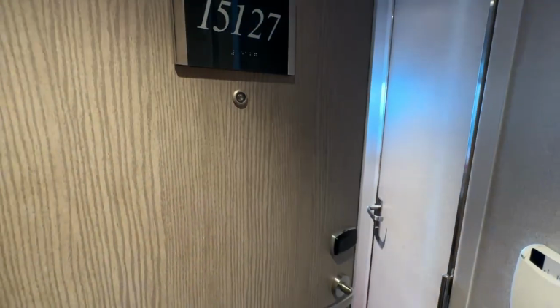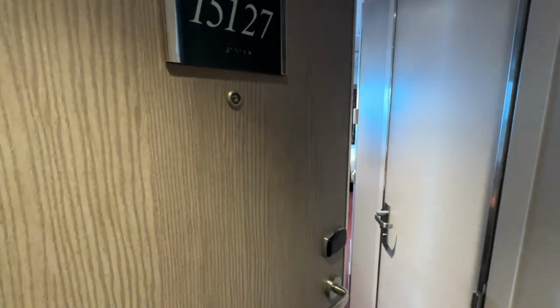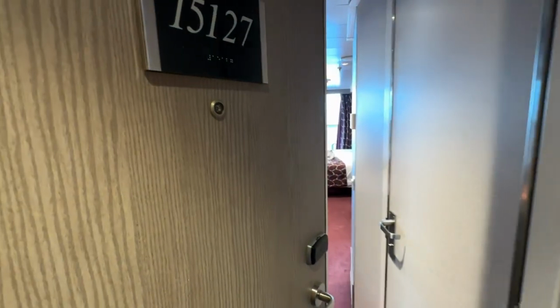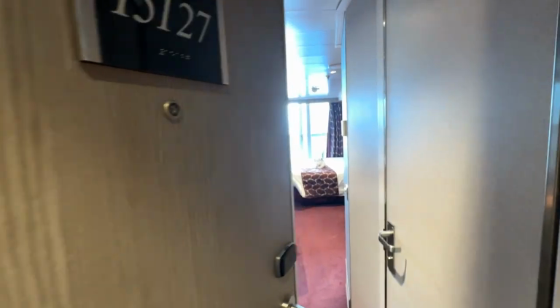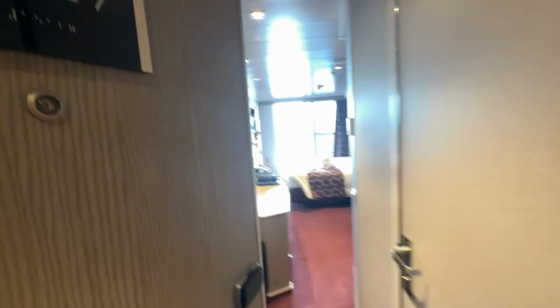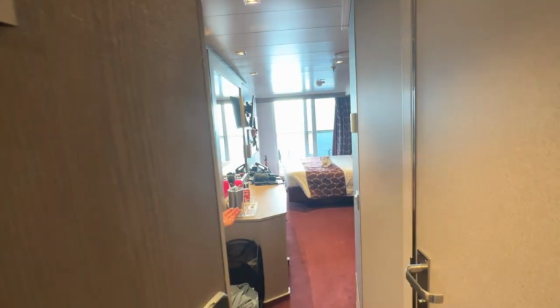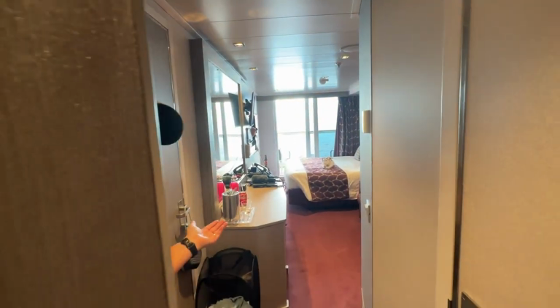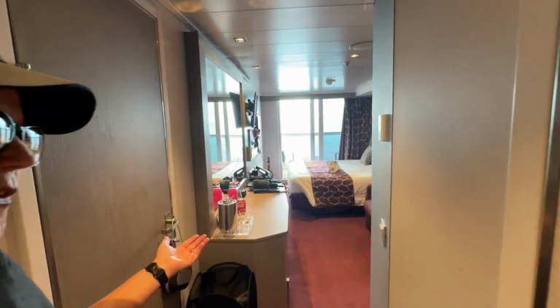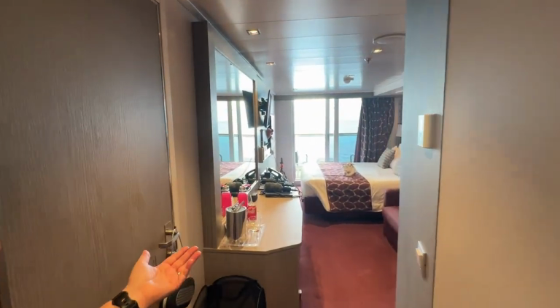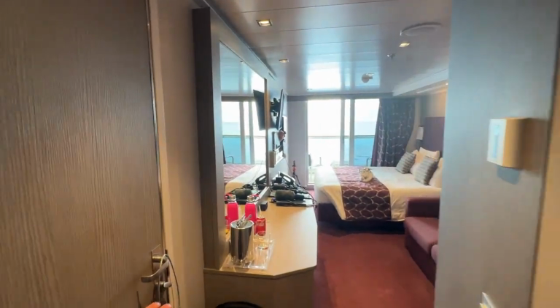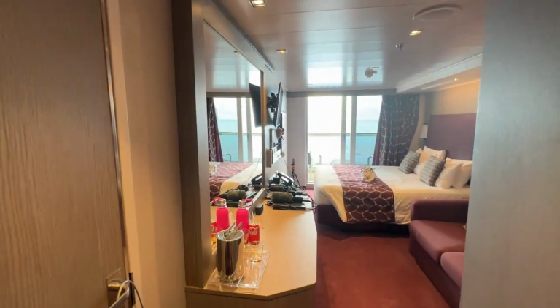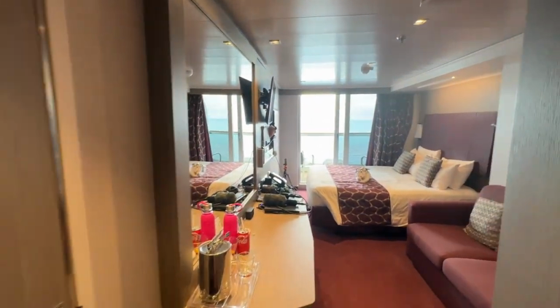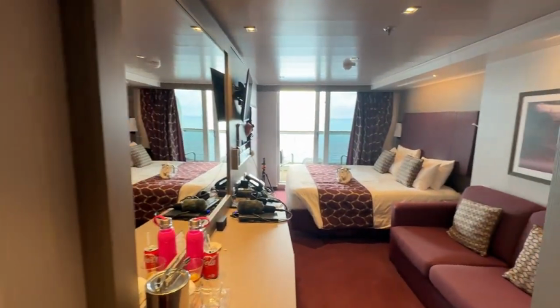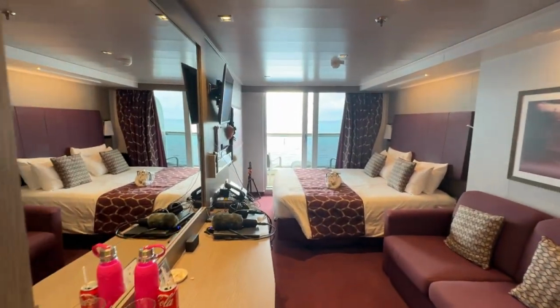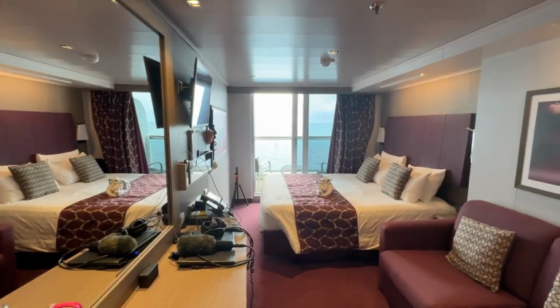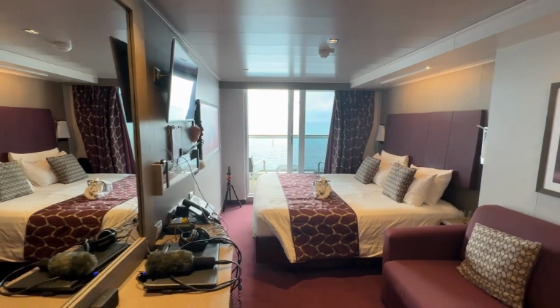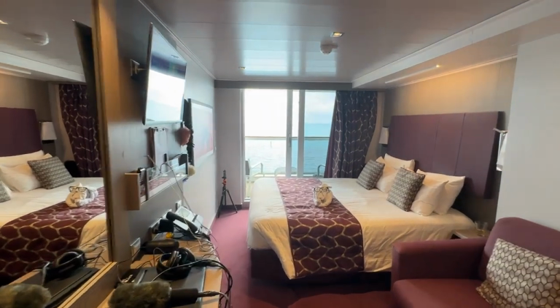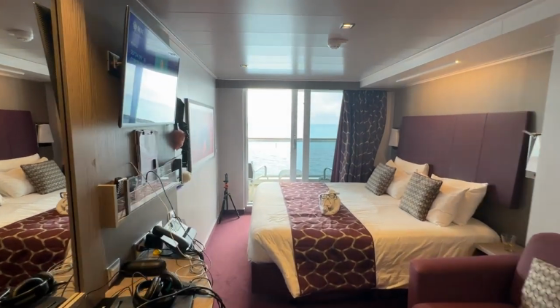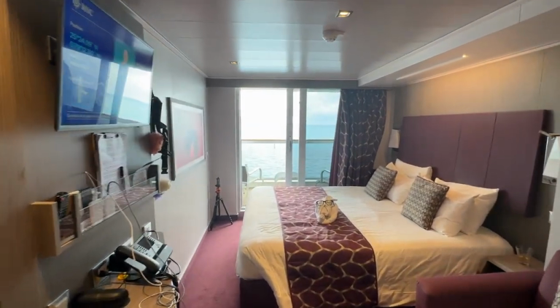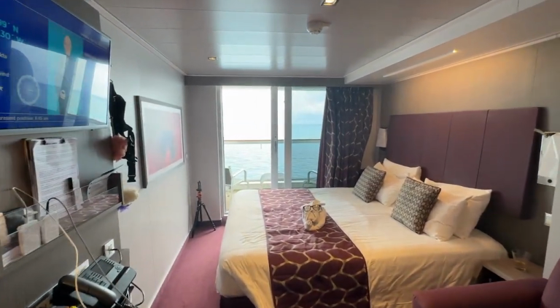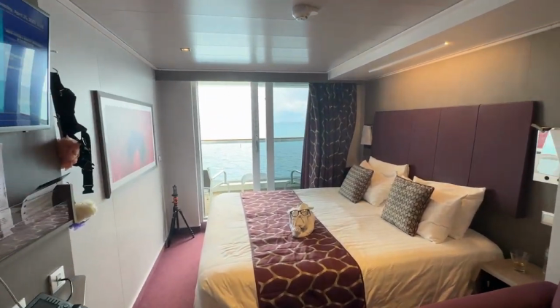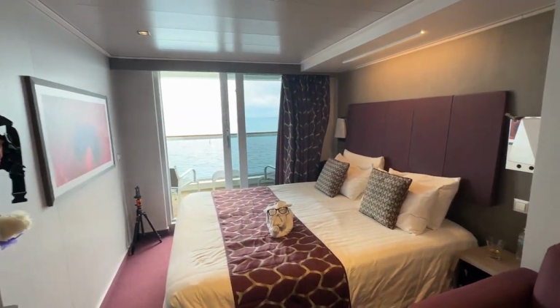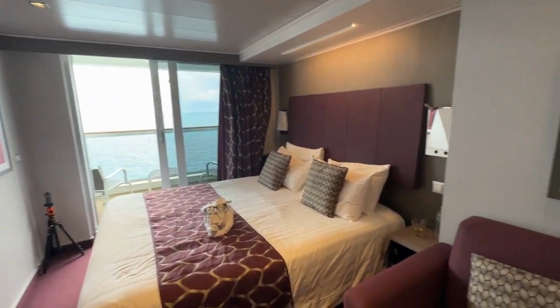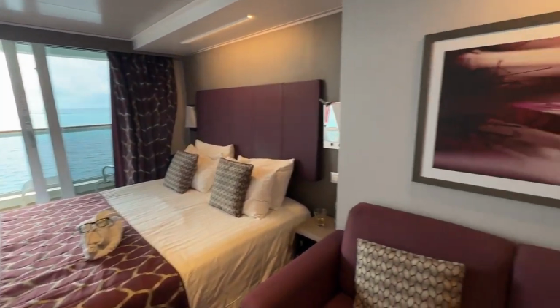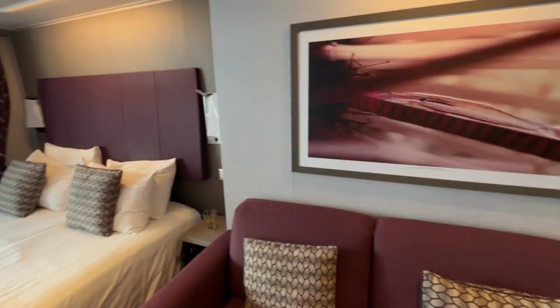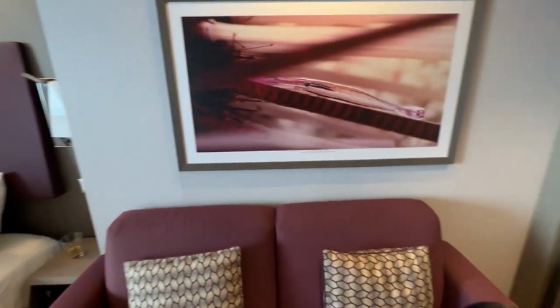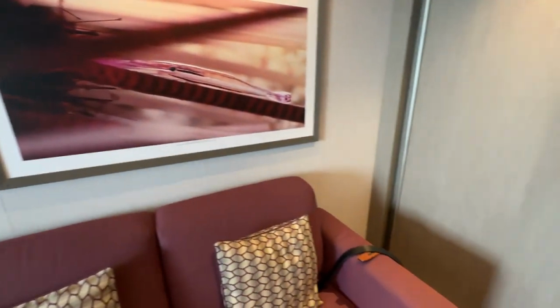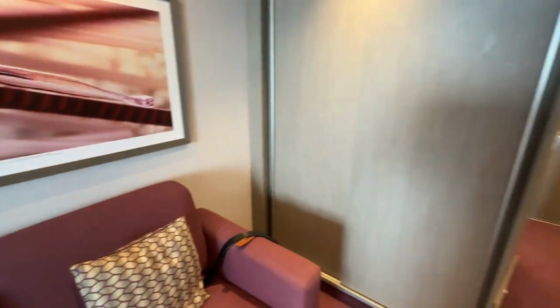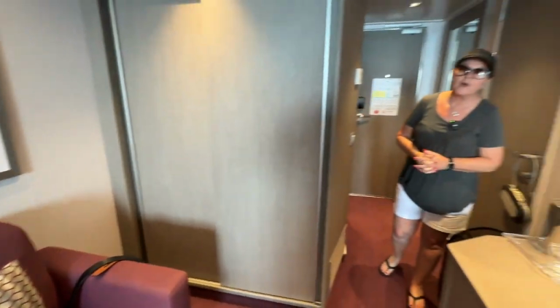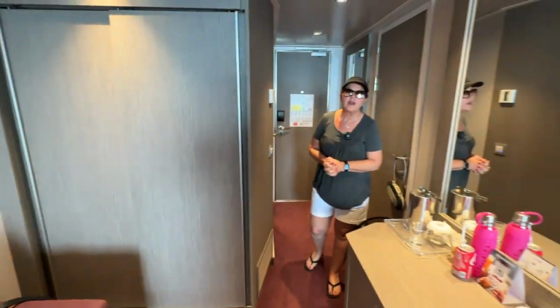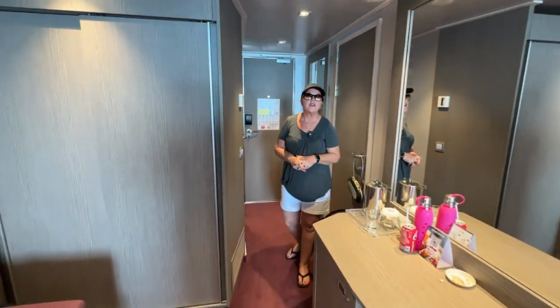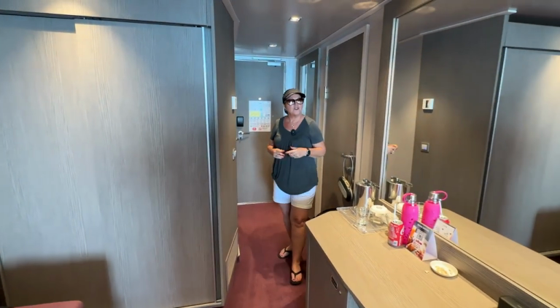Wow, the door opened before I even knocked. That's amazing. Welcome. So what is this room here? For people who are first-time cruisers, this is a balcony room, right? That is right. What do I need to know about this room? Is this a good room to book if you're a first-time cruiser?